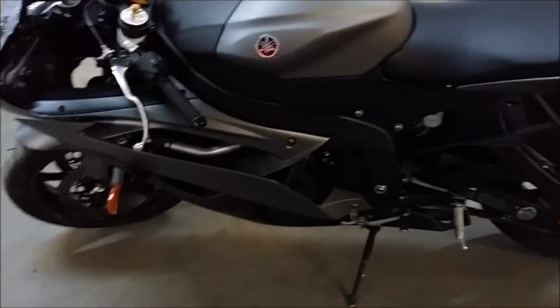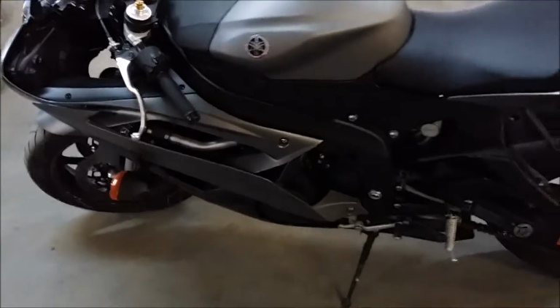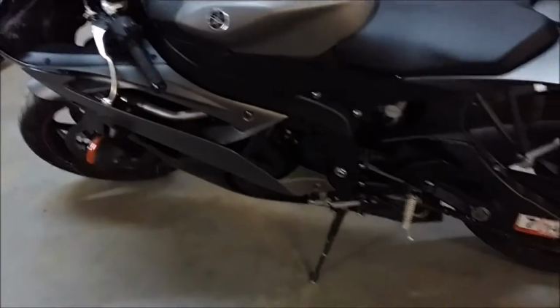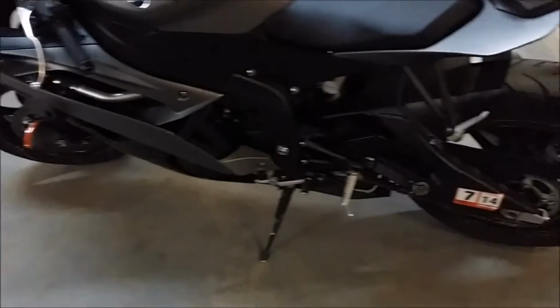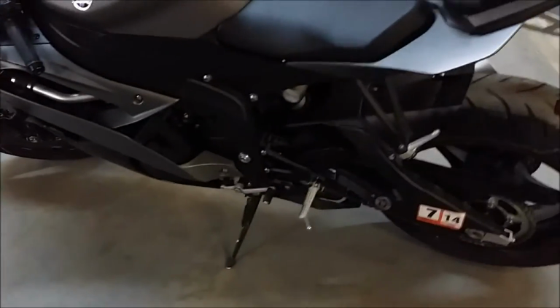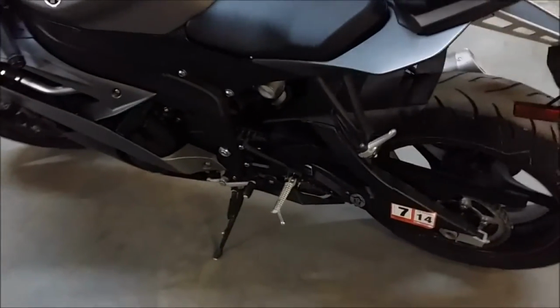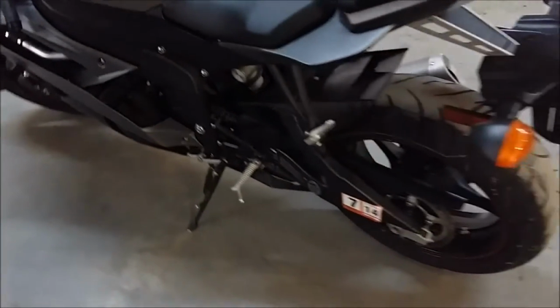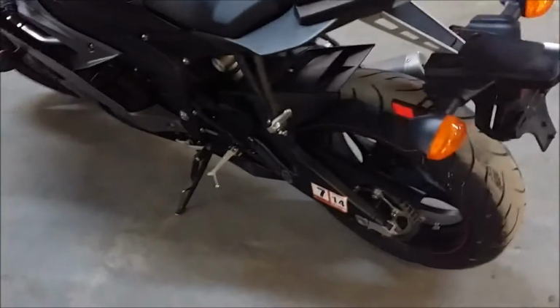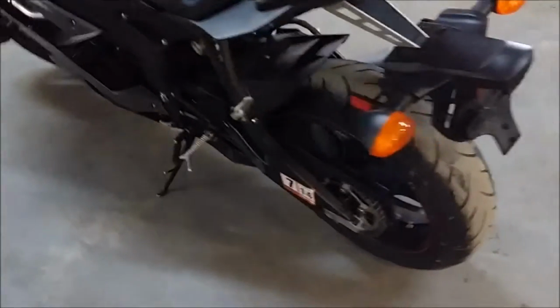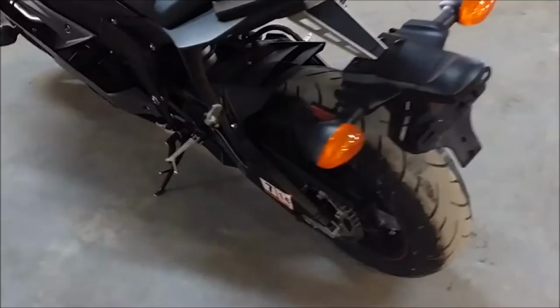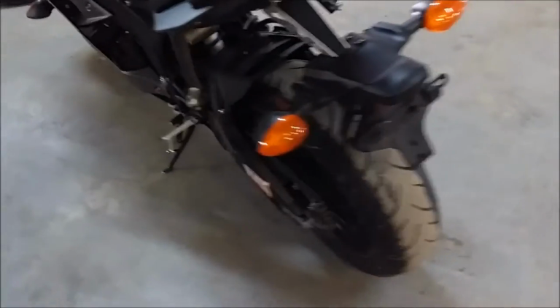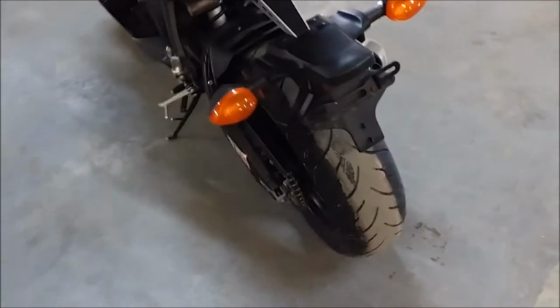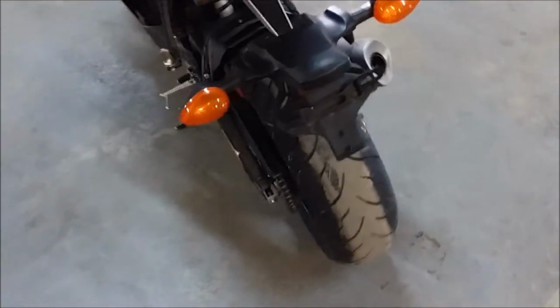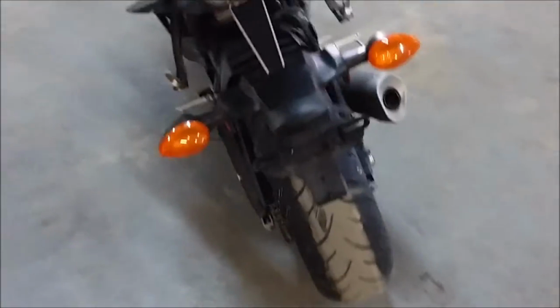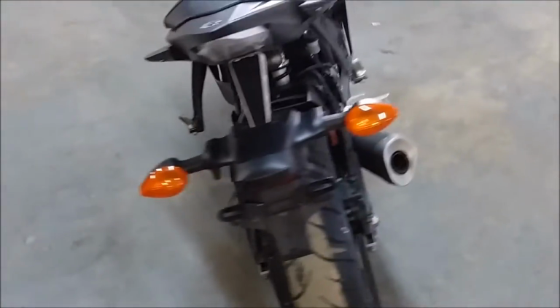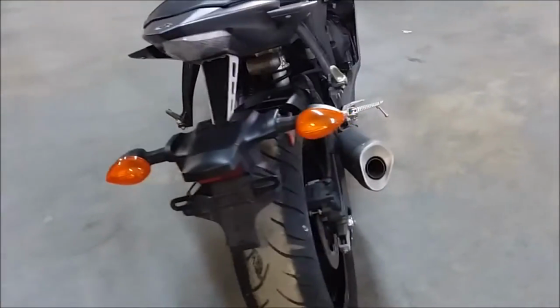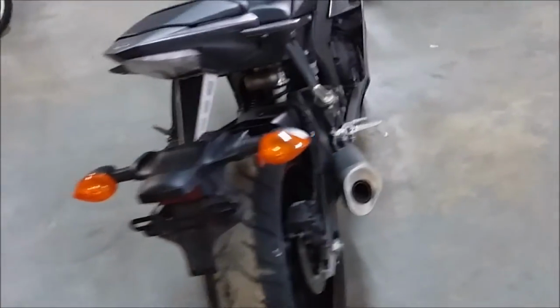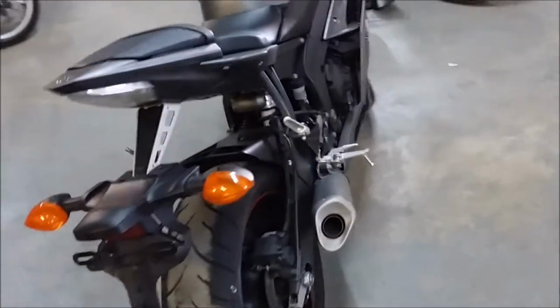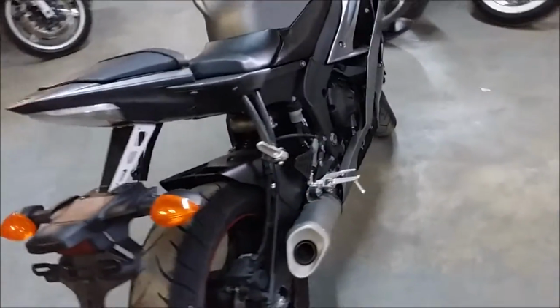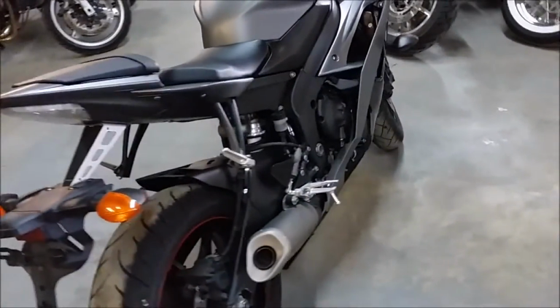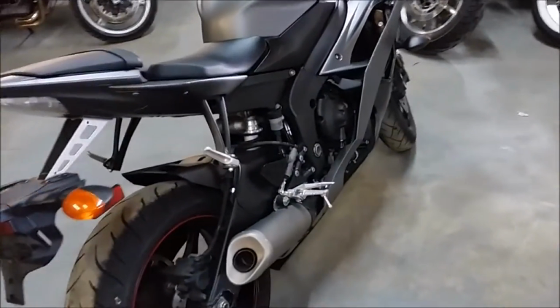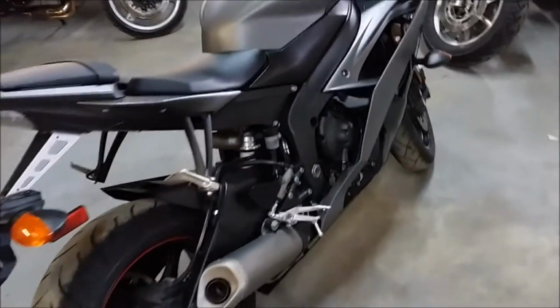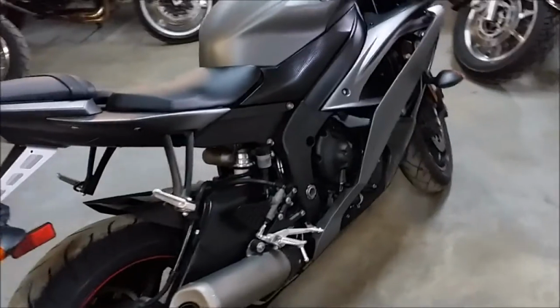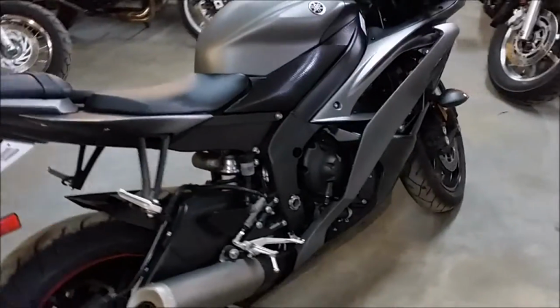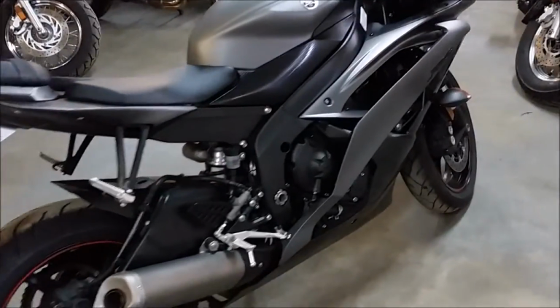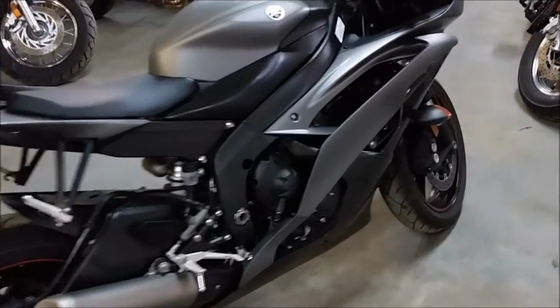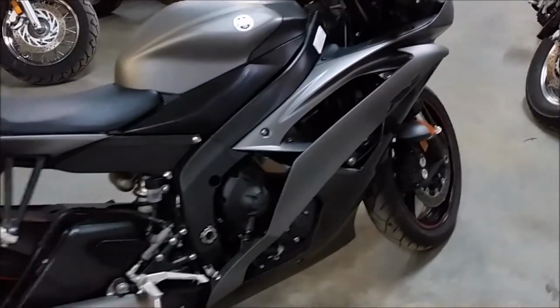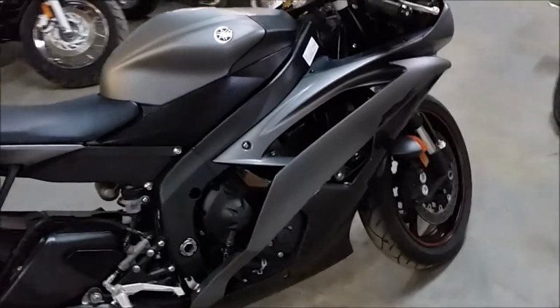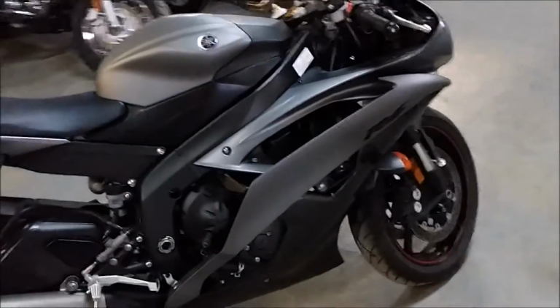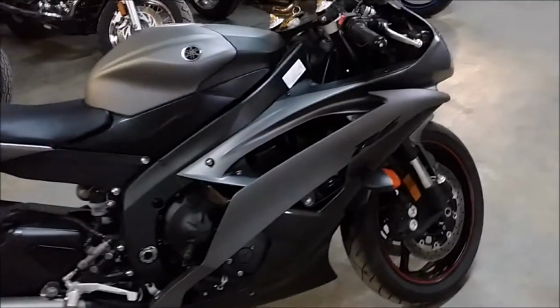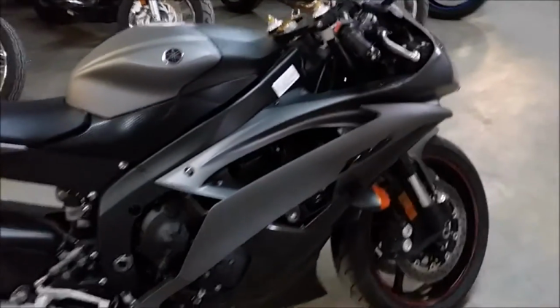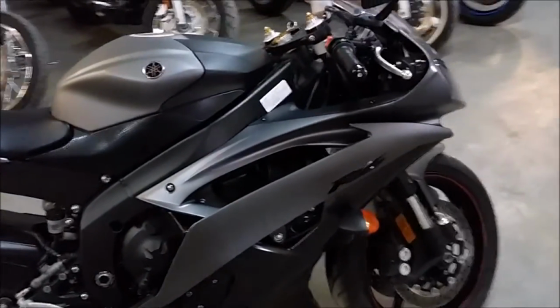Matte black paint and all stock. Looks like it just came out of the box. Only 2,050 miles — this one is not even broken in yet. Inspected, certified, all fluids changed, and extended warranty until July of 2015.